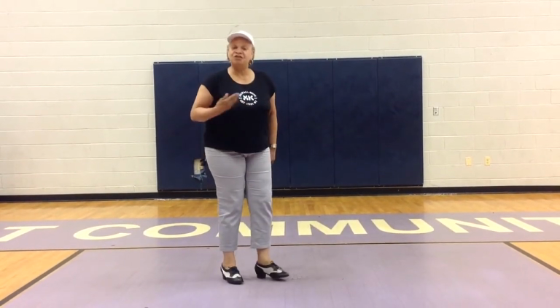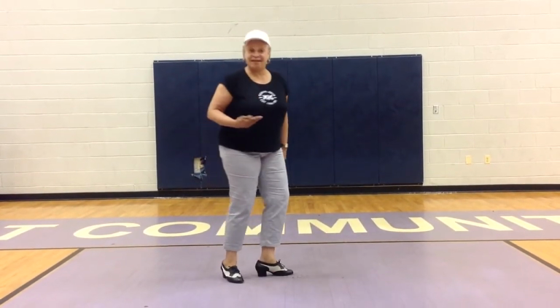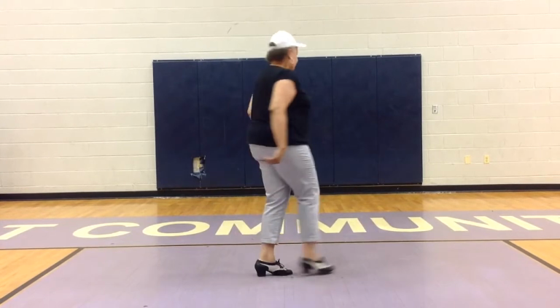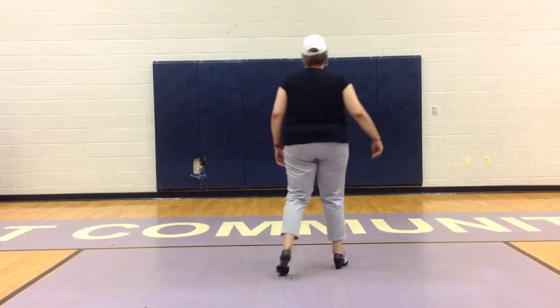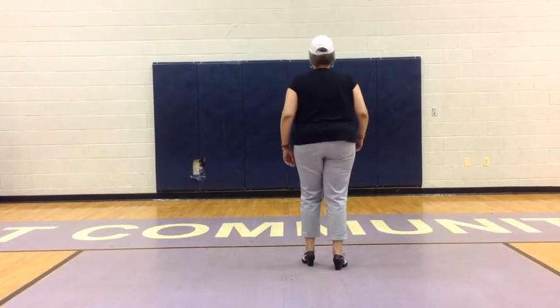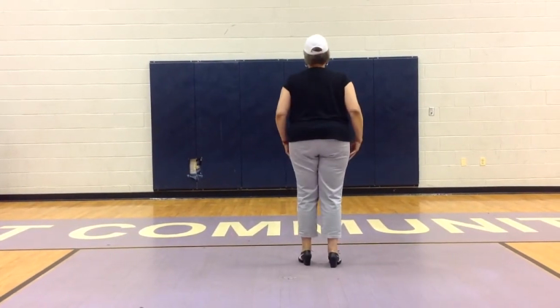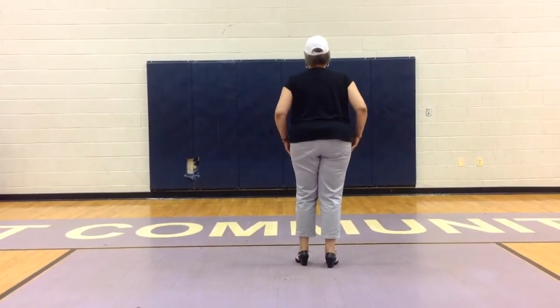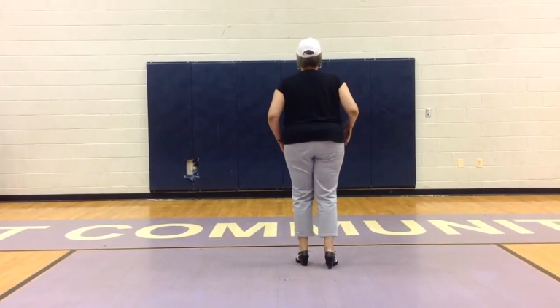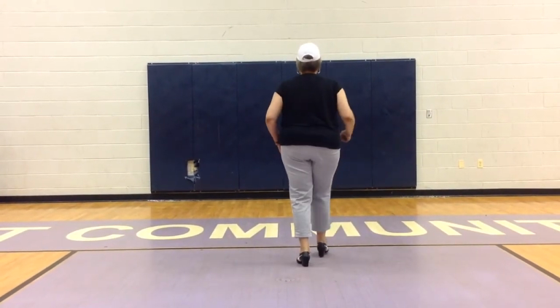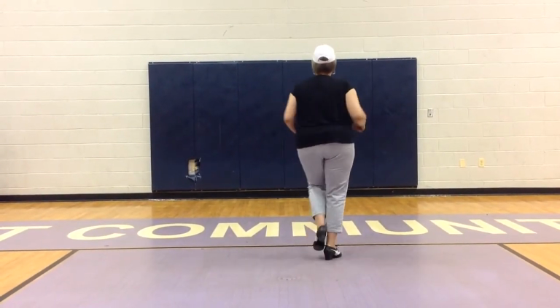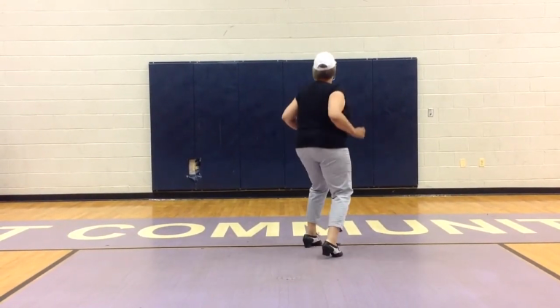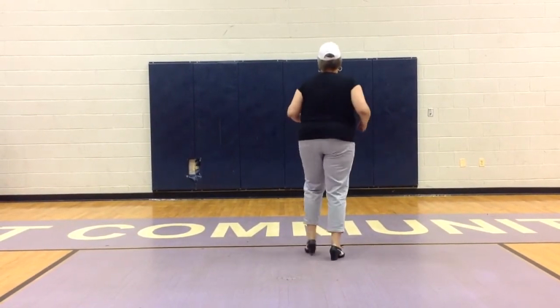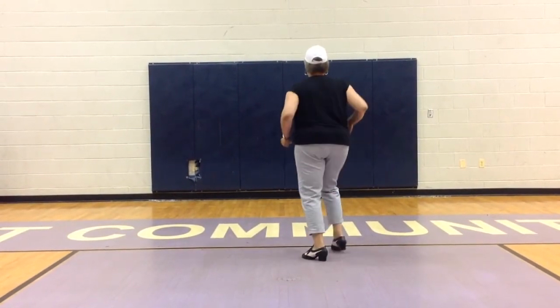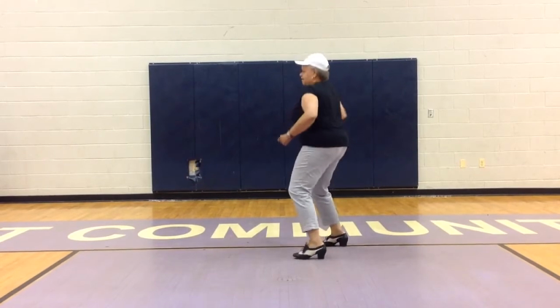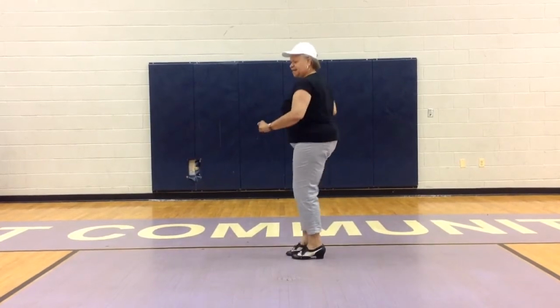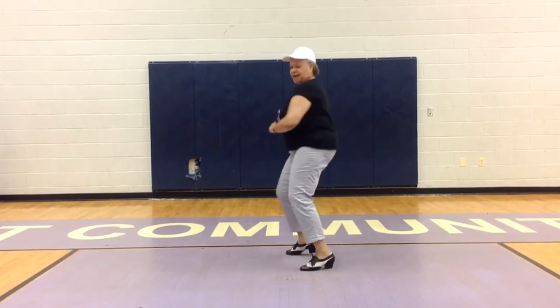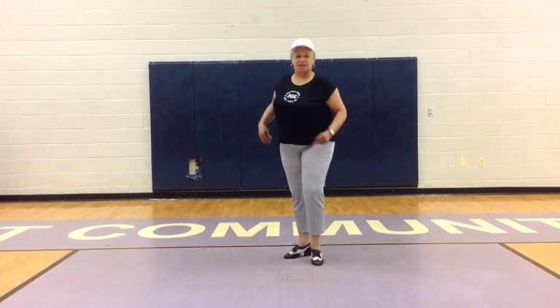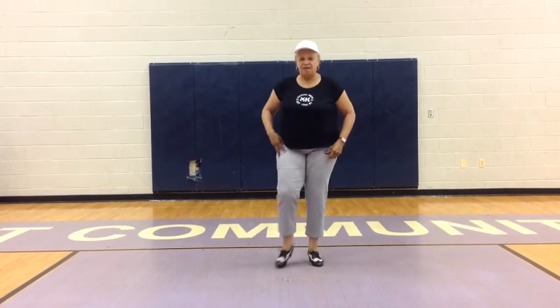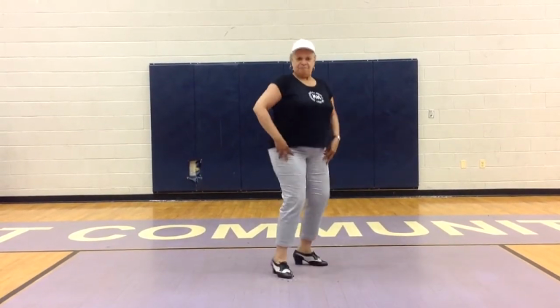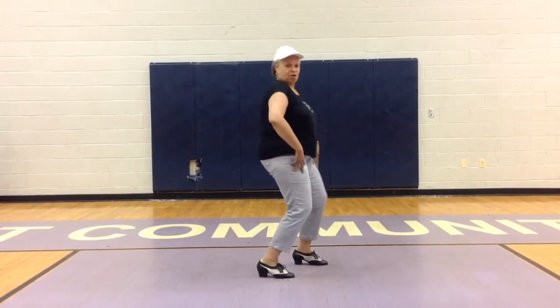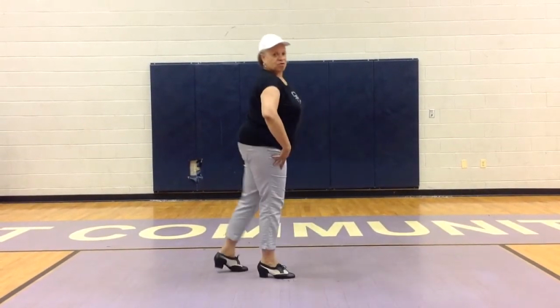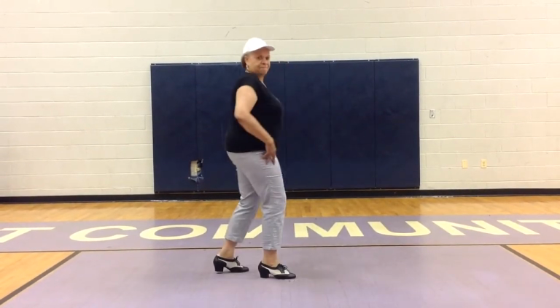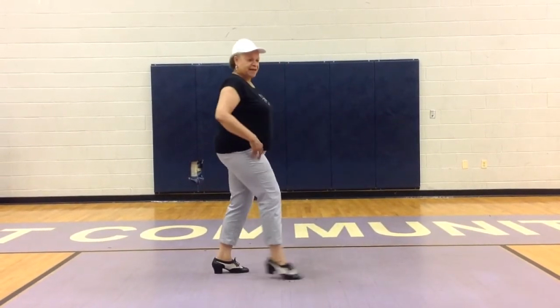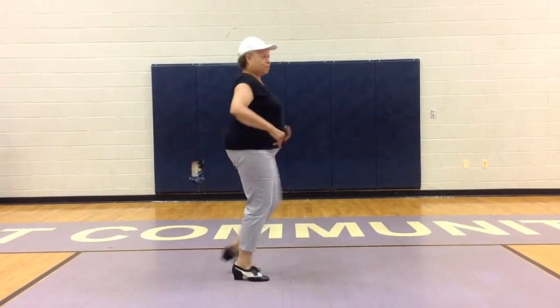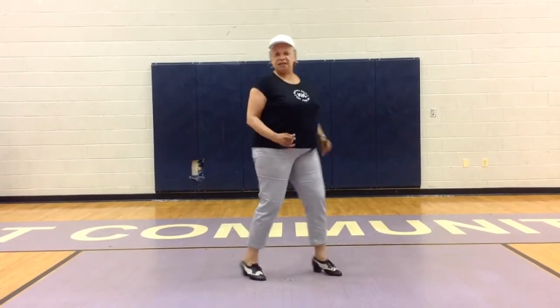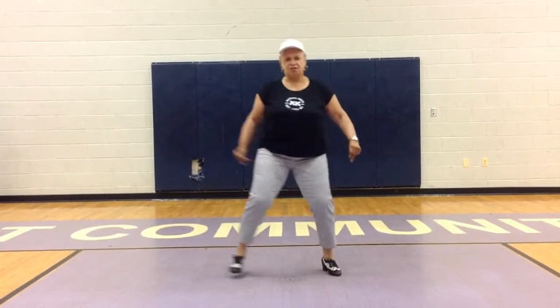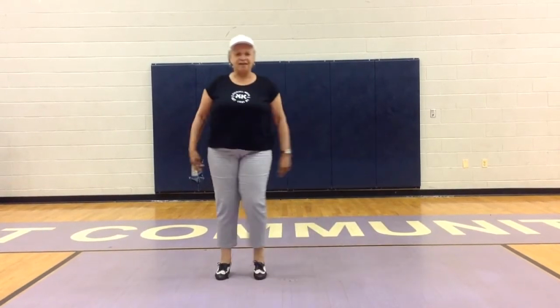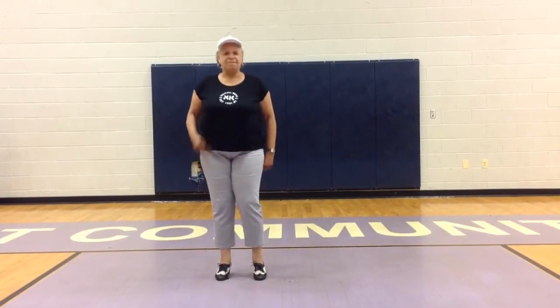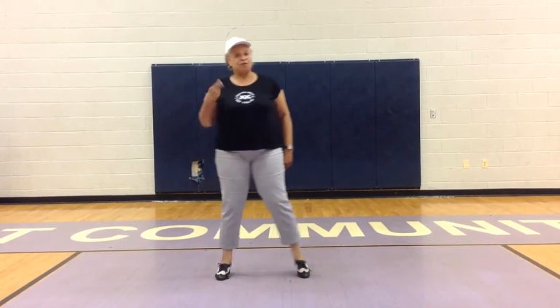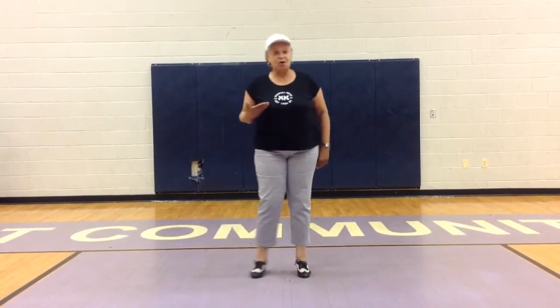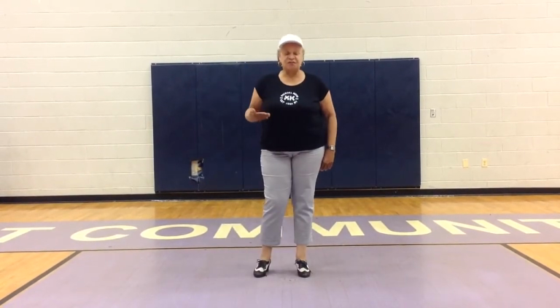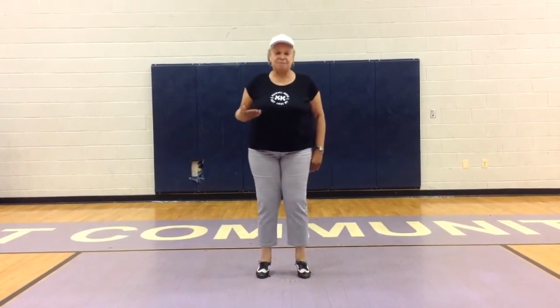We'll put the two together. Five, six, seven — kick ball change, check. Step right to the left, left to the left. Body roll, step back, kick ball change, right left. That's the first two parts — first 16 beats.